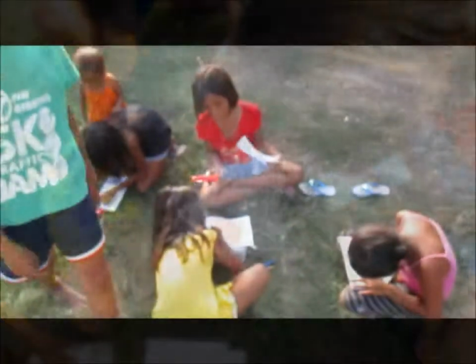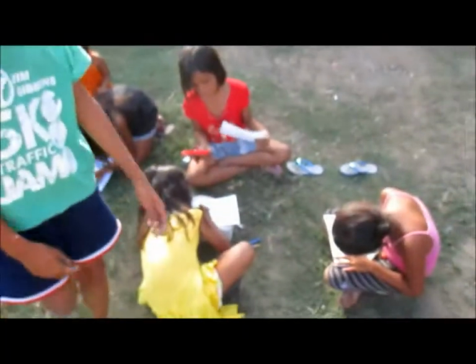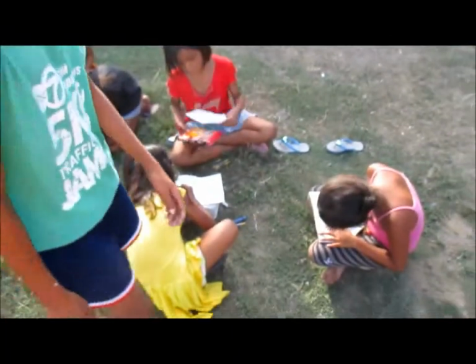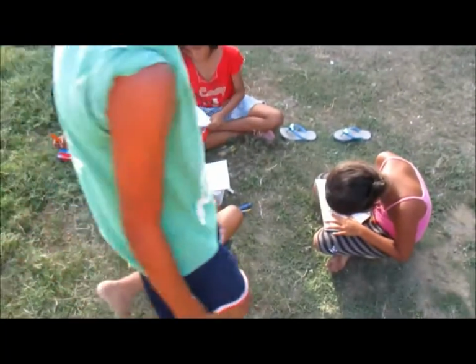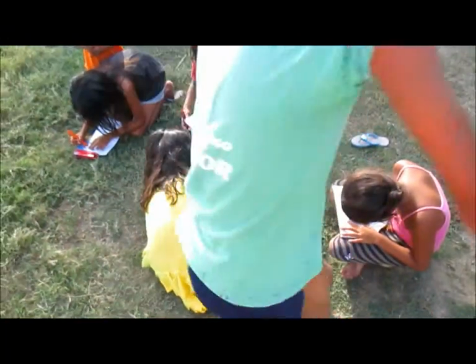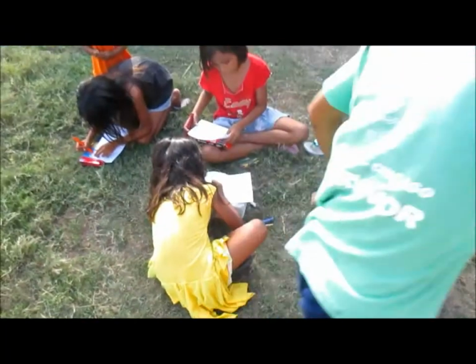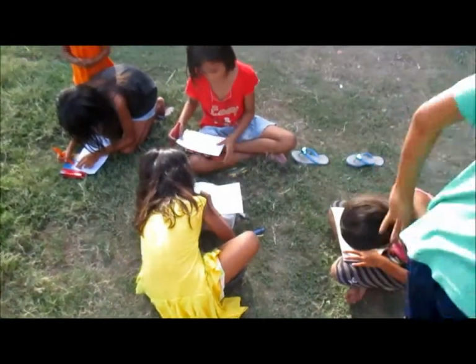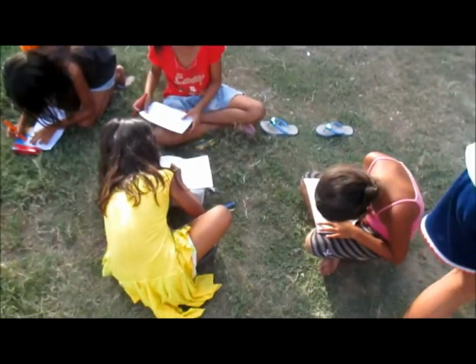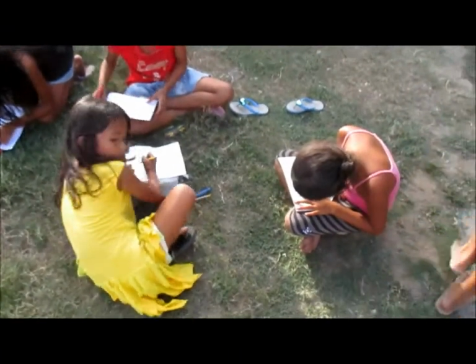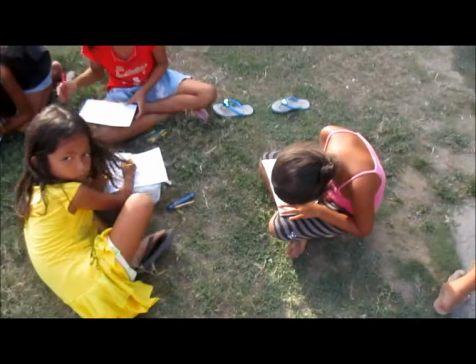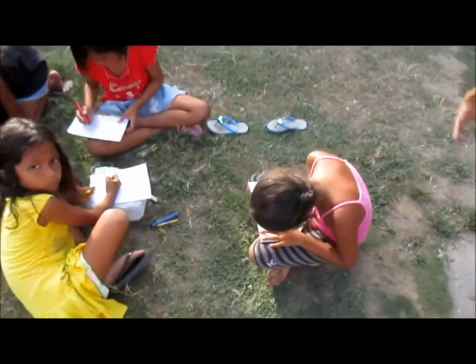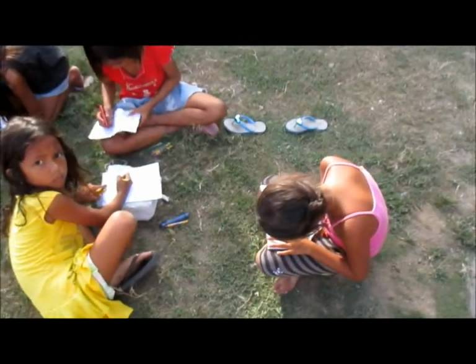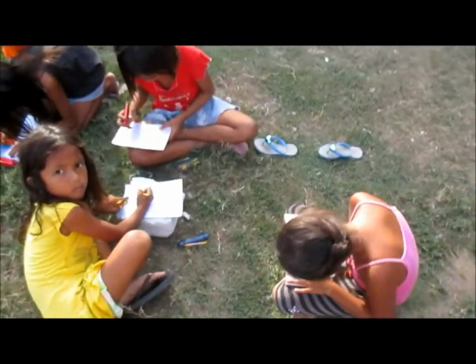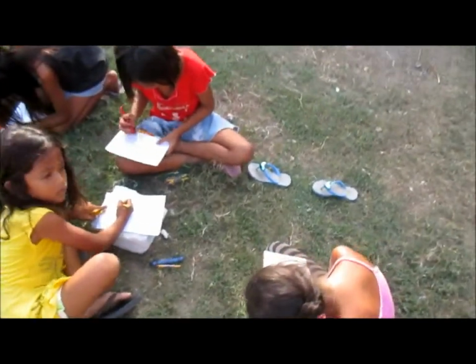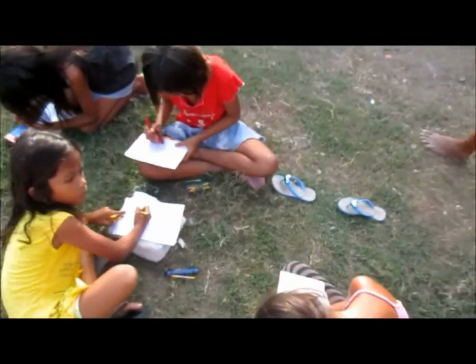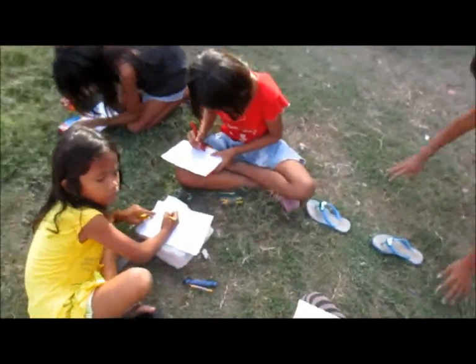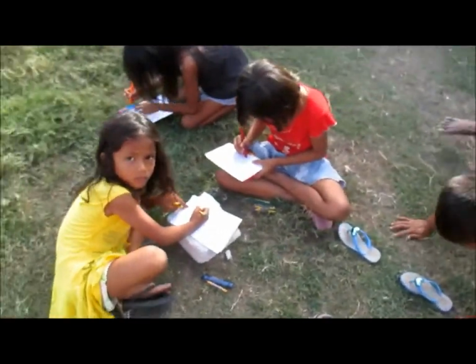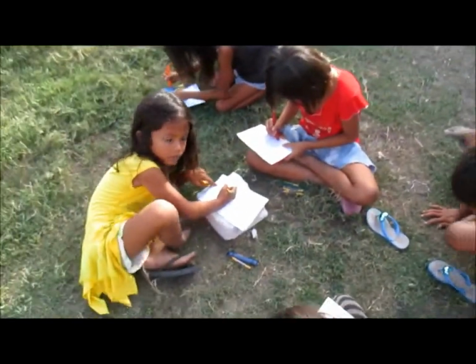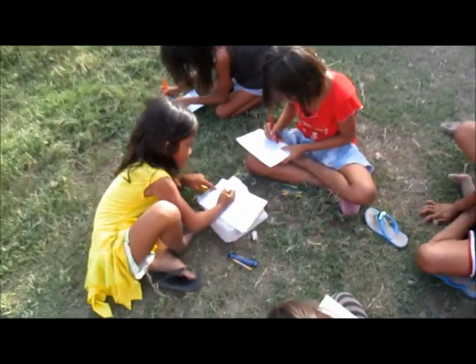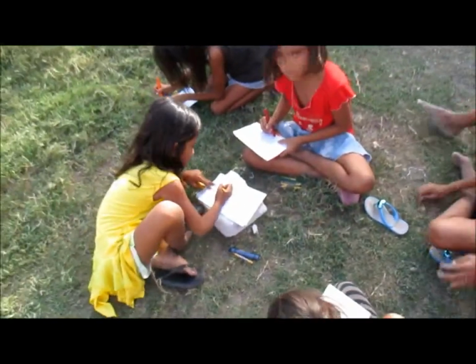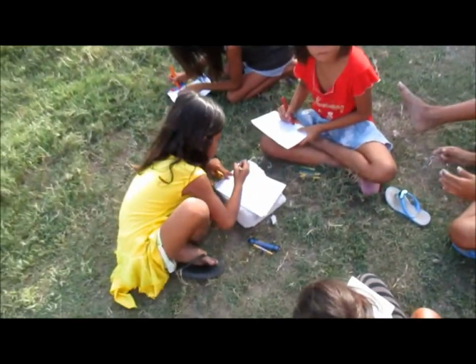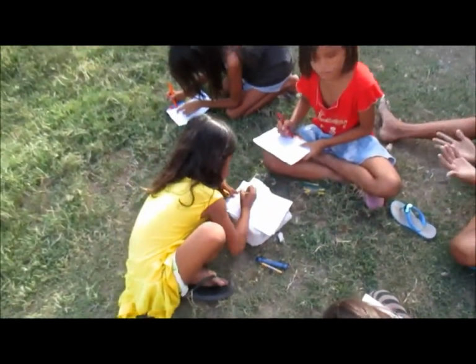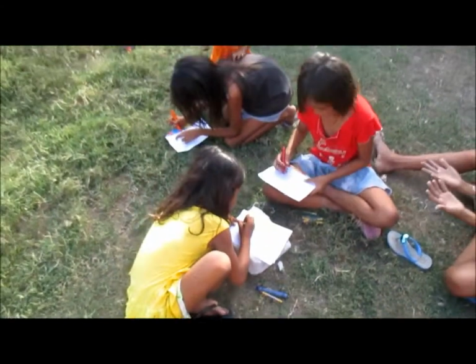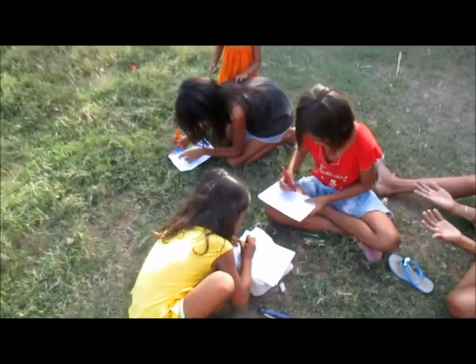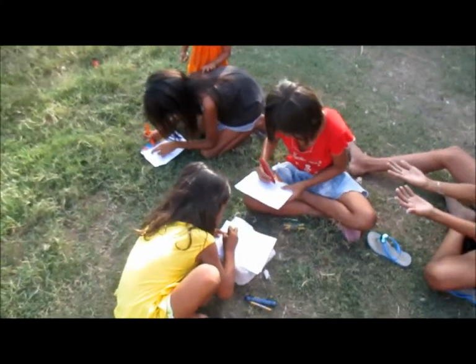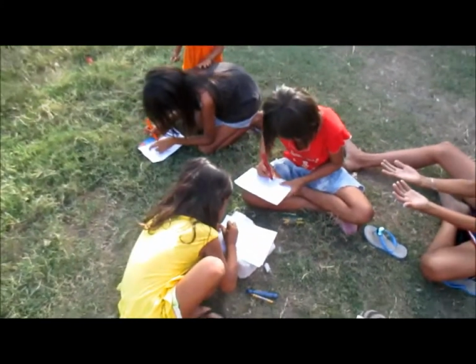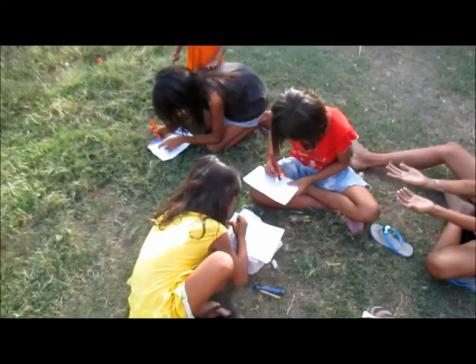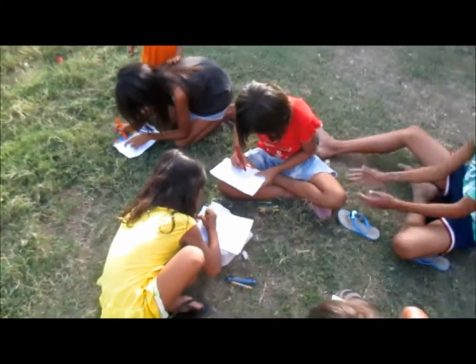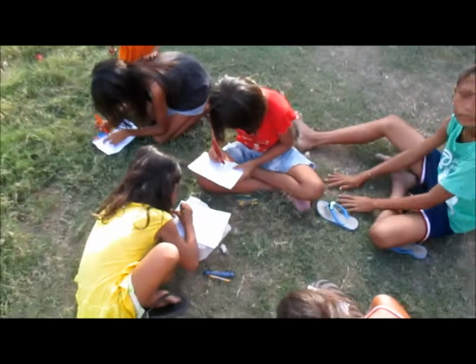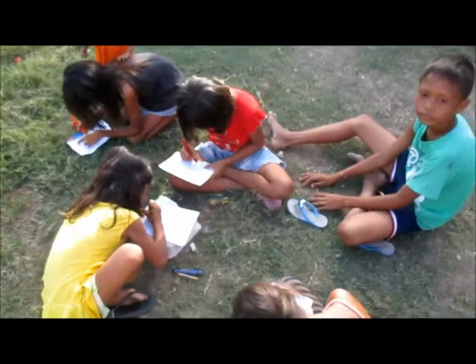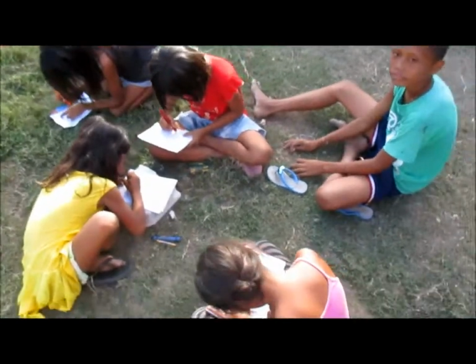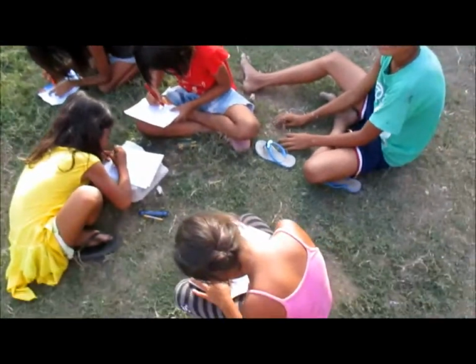Here we are with an impromptu drawing session. Everybody else is painting the sides of the house and we got a bunch of little kids. I got them distracted with art and crayons.